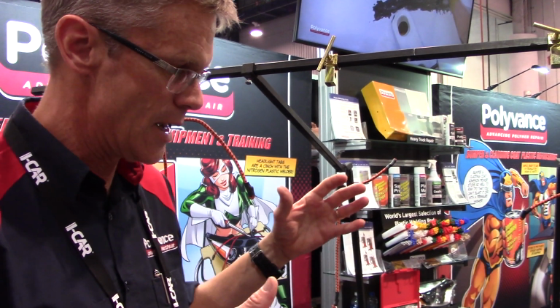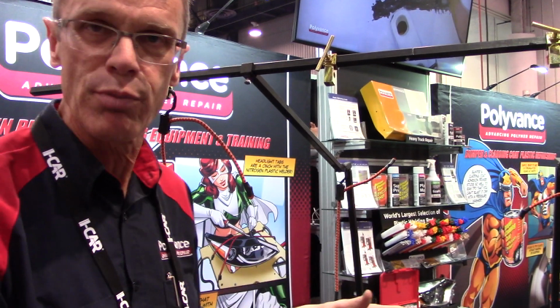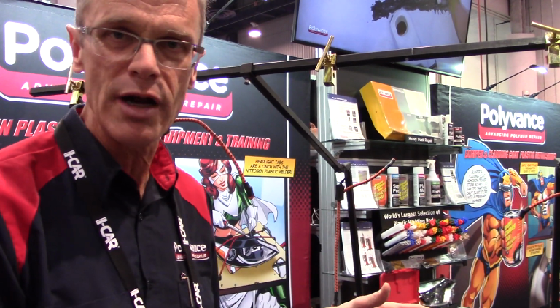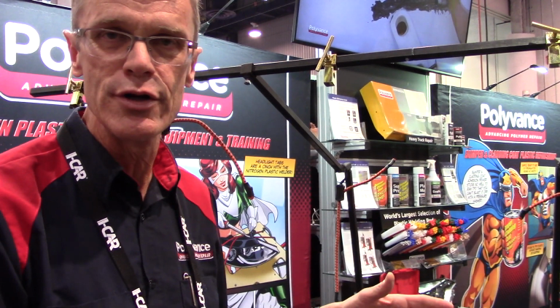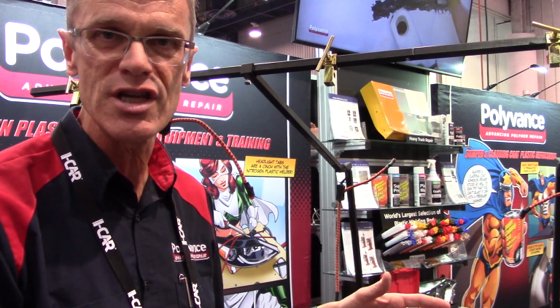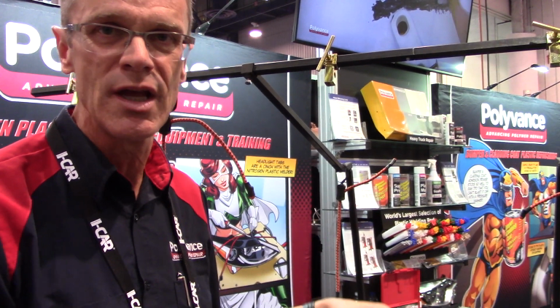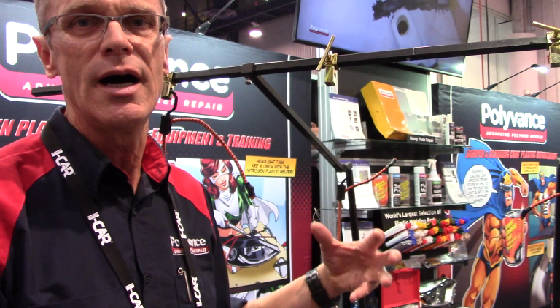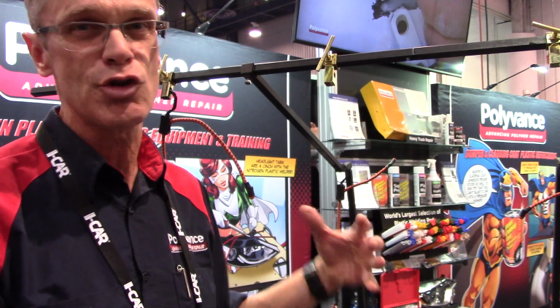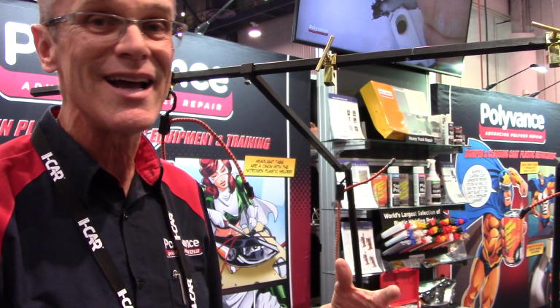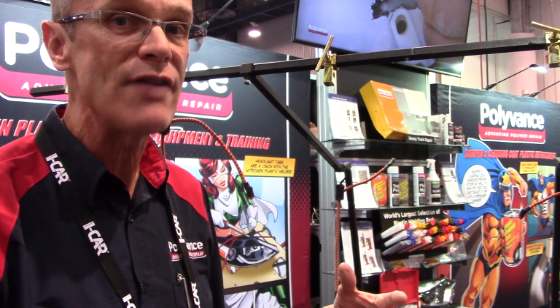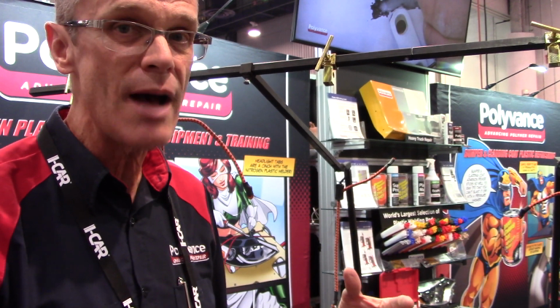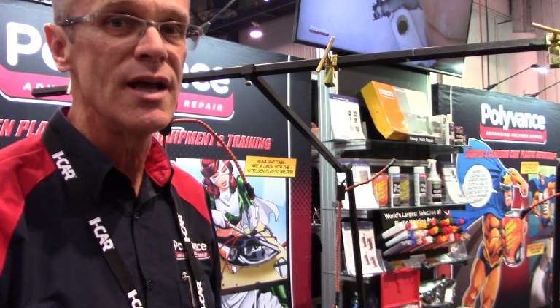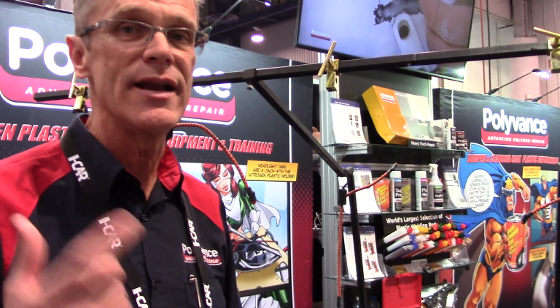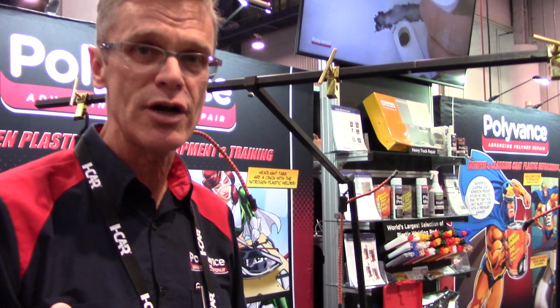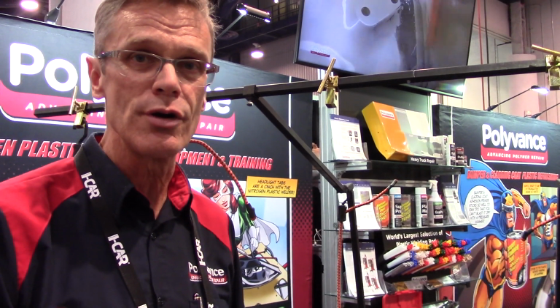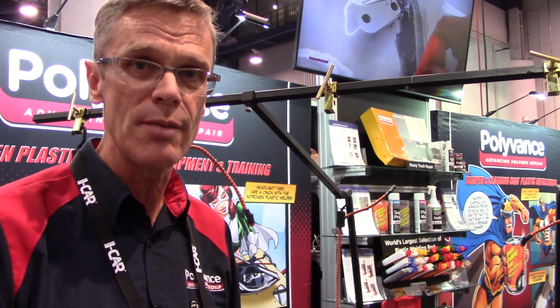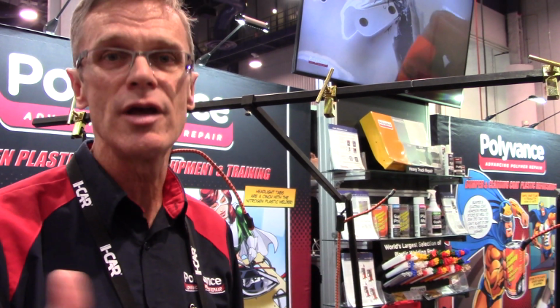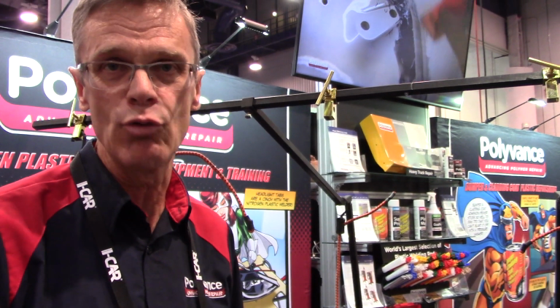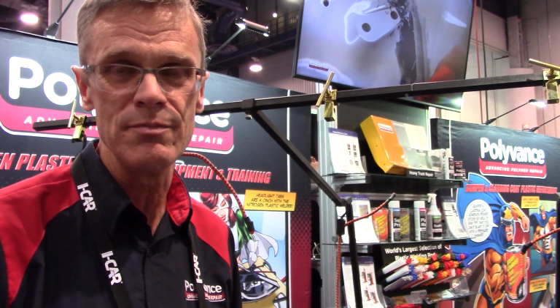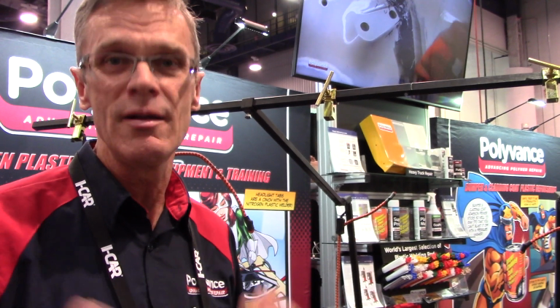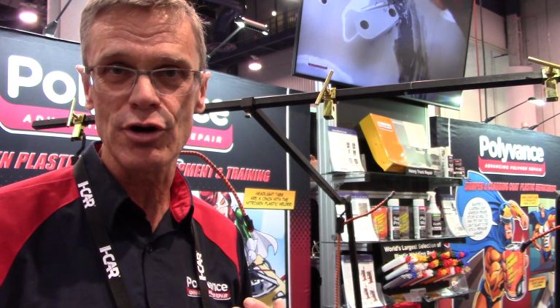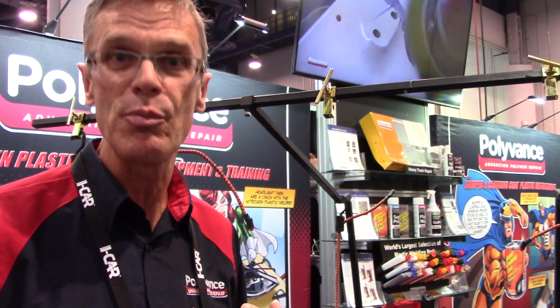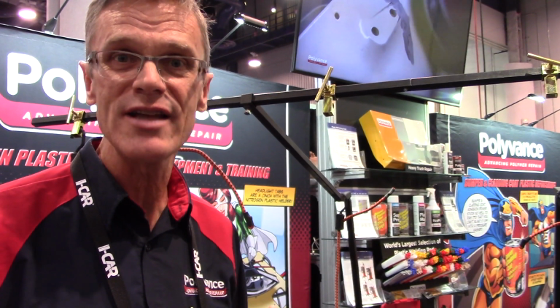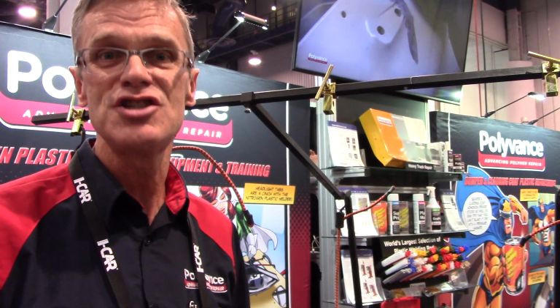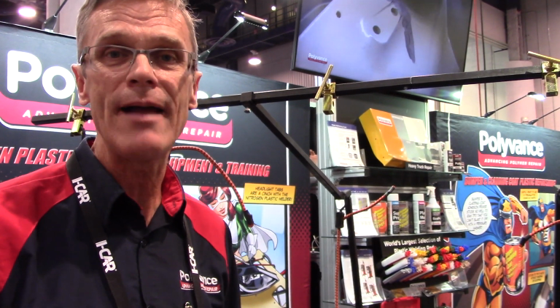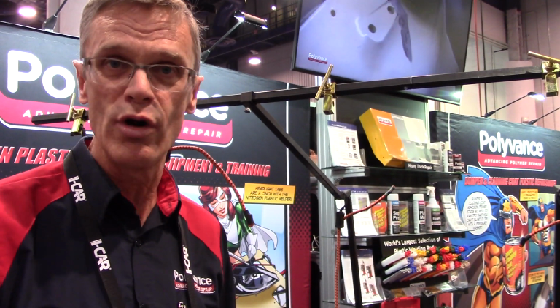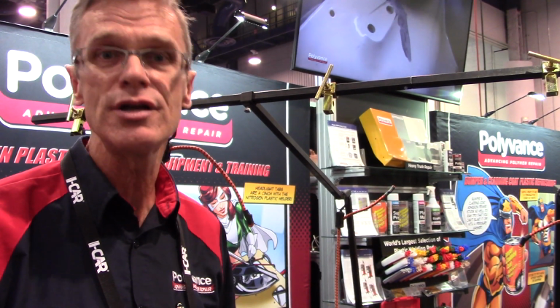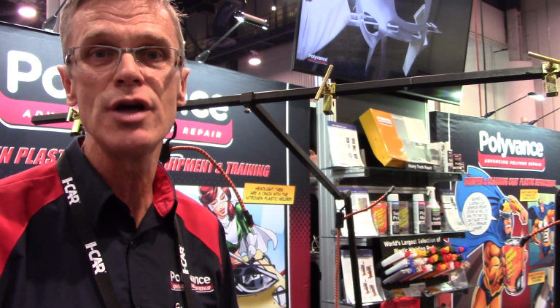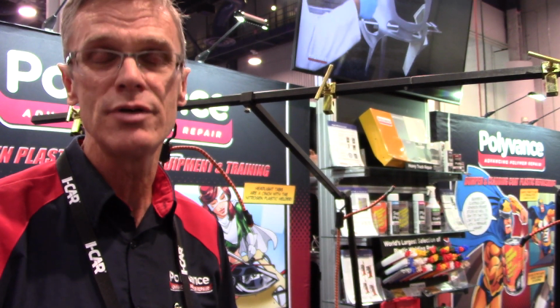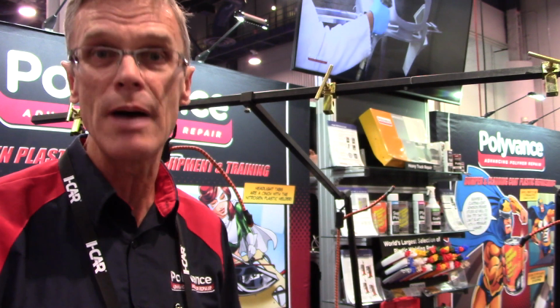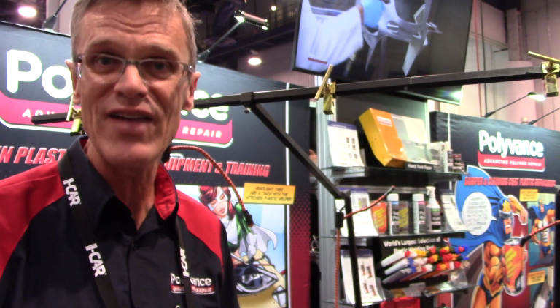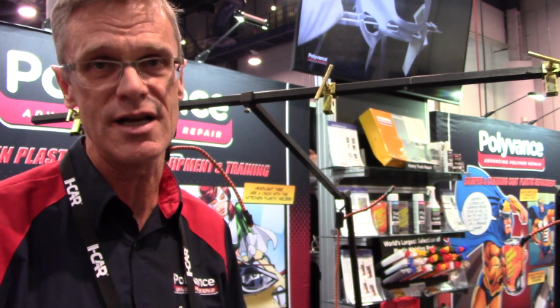Just a brand new product we've introduced here at SEMA. It's $399.95 to the shop. Check with your jobber and they'll be able to get one for you. My name is Kurt Landman with Polyvance — check it out. More information at www.polyvance.com.